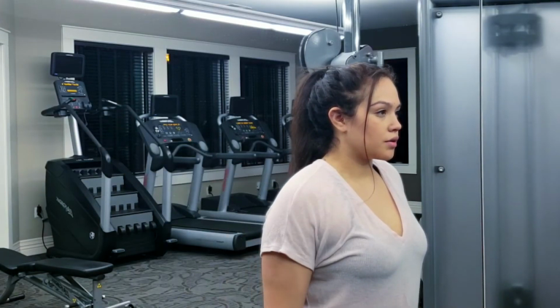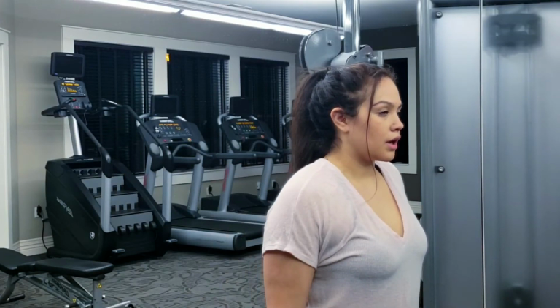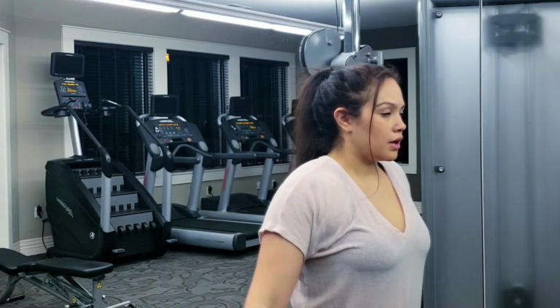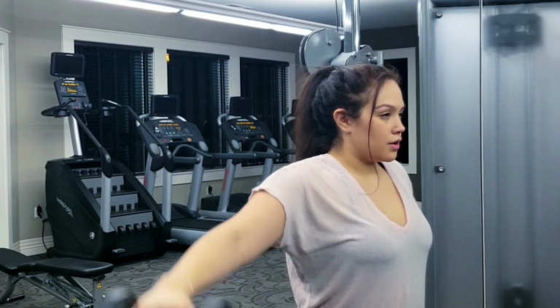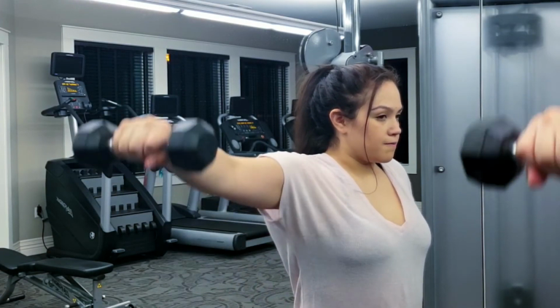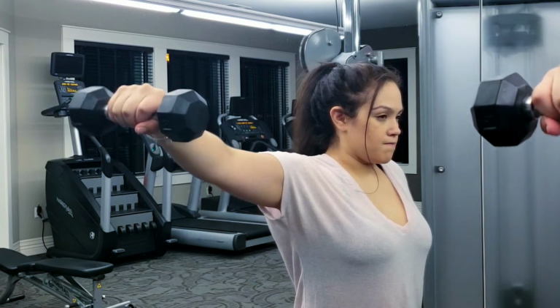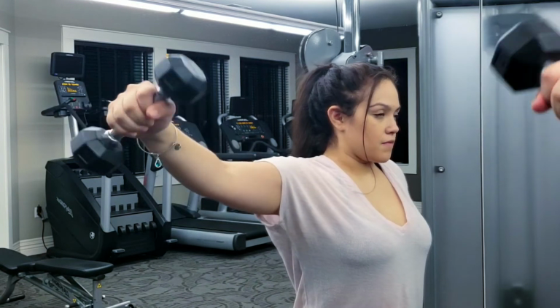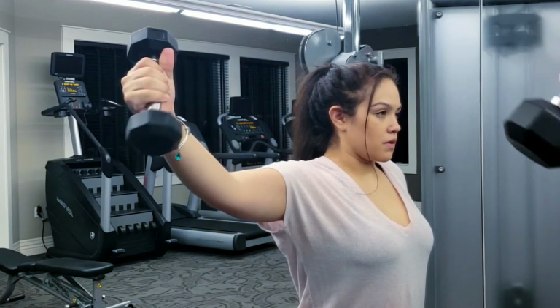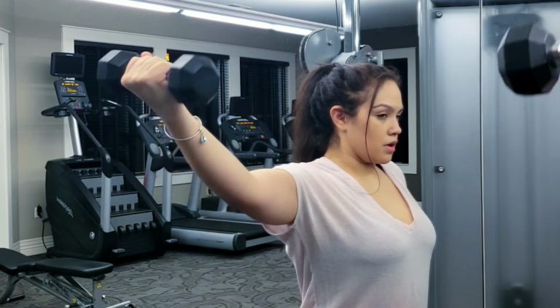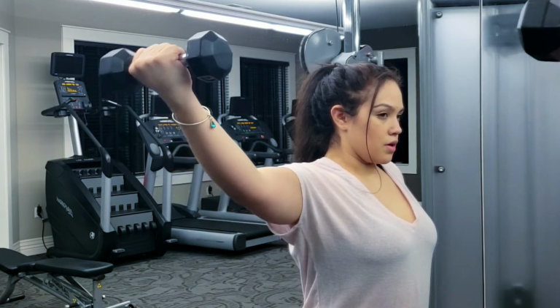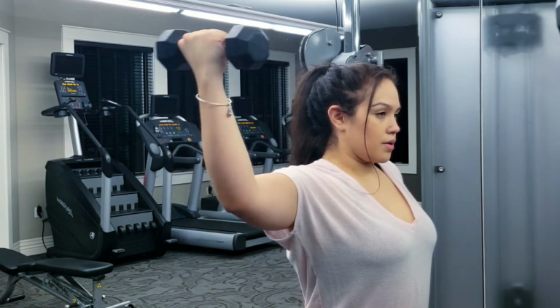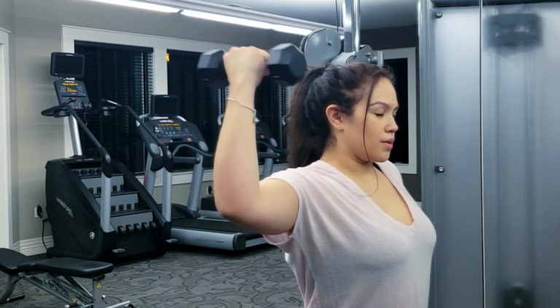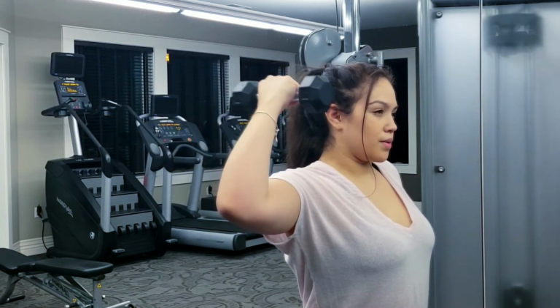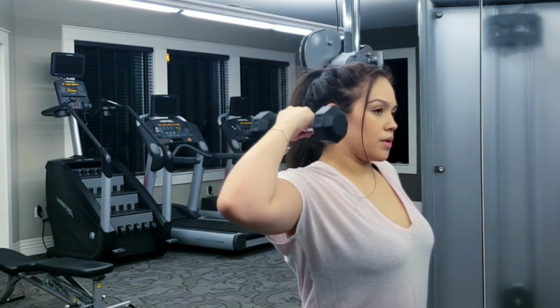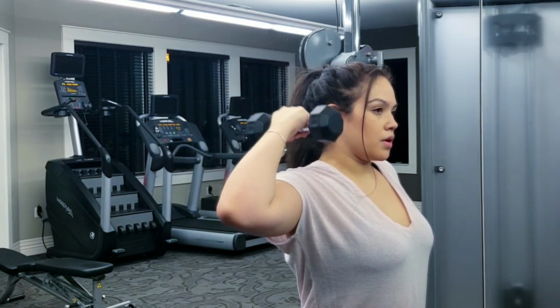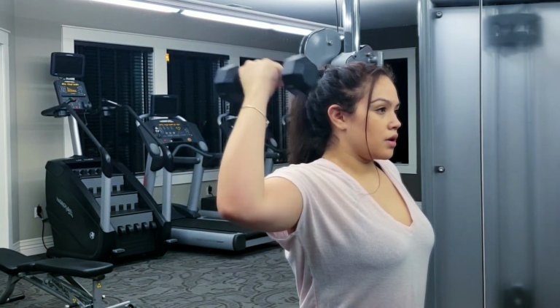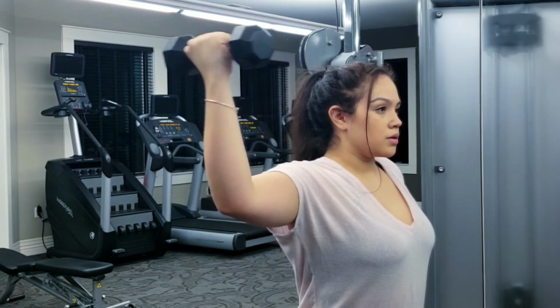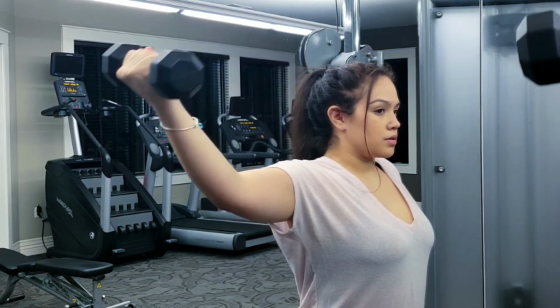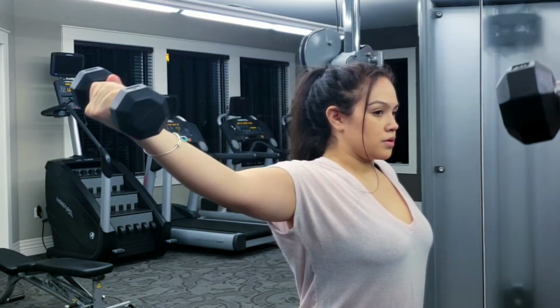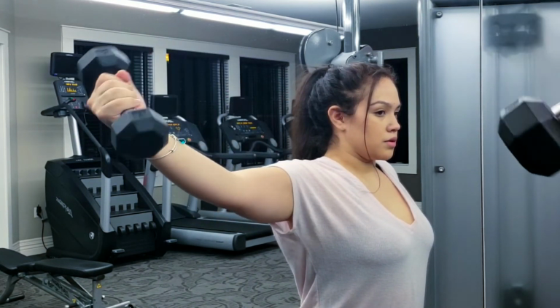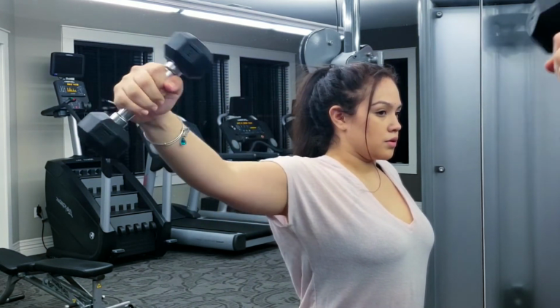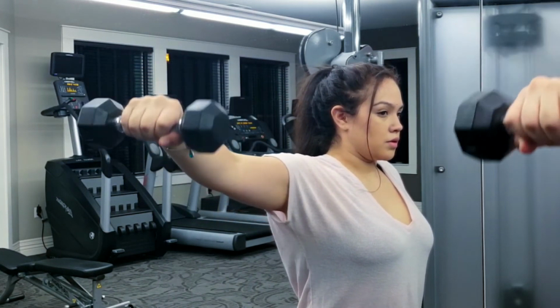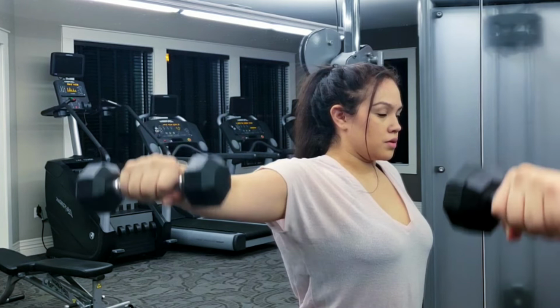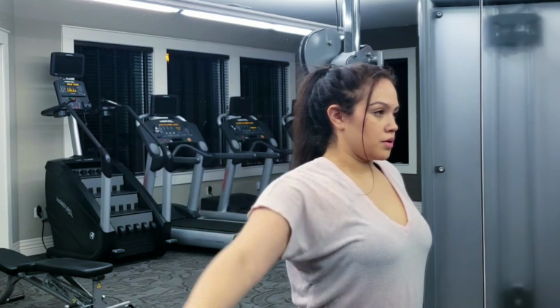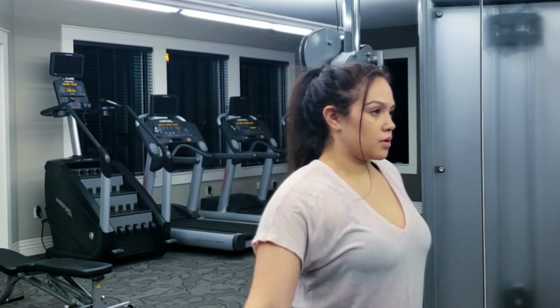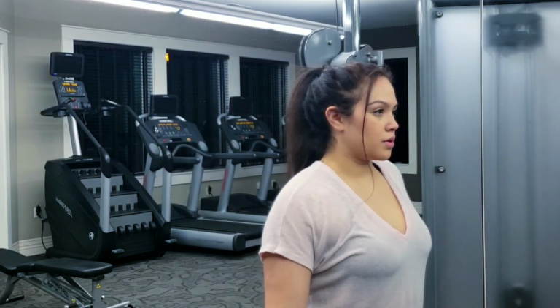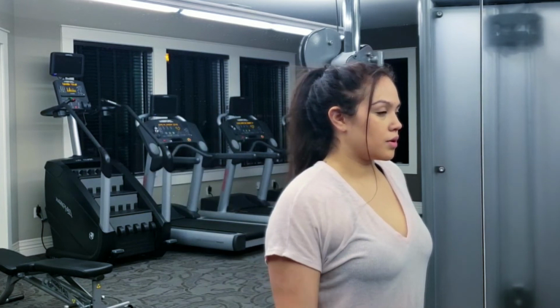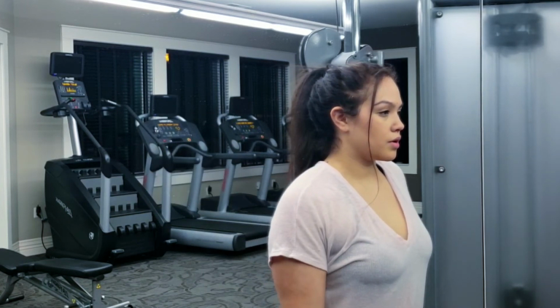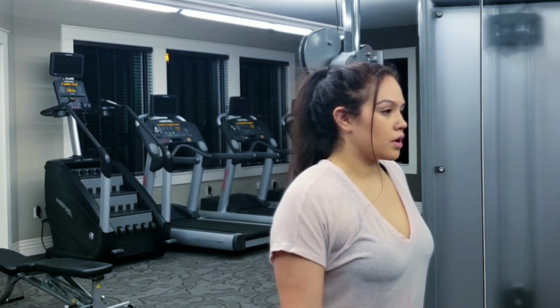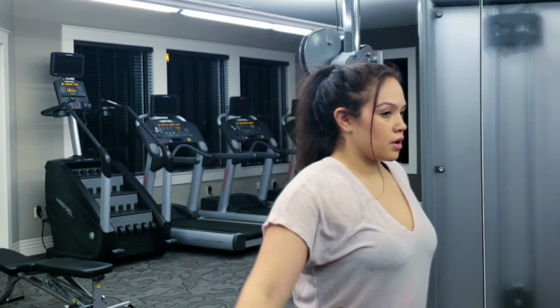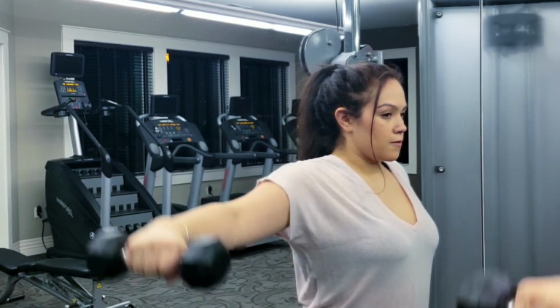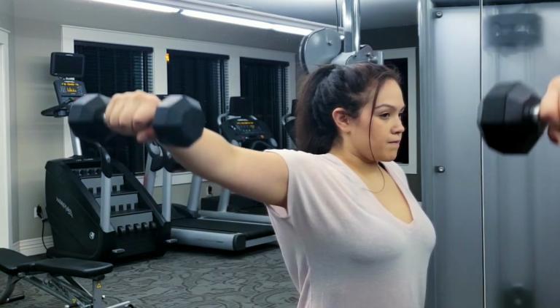The next exercise is a lateral raise into a raised bicep curl. Three sets of 10 on each arm.